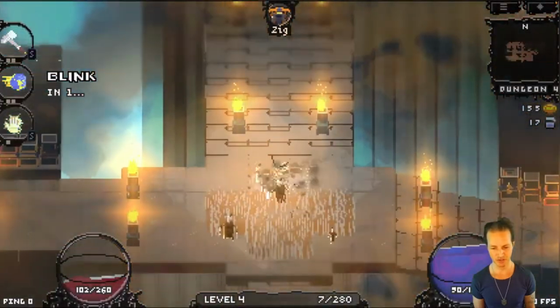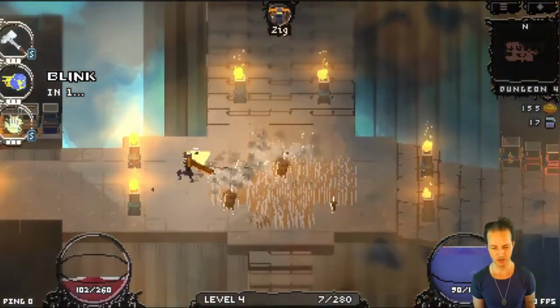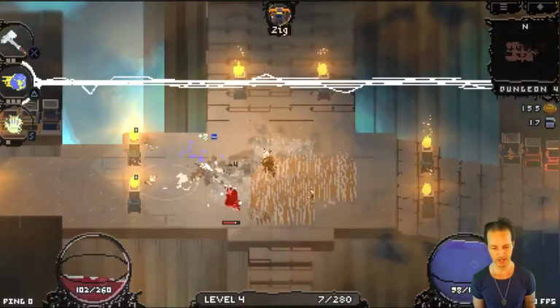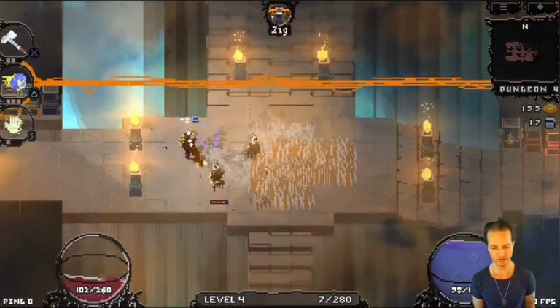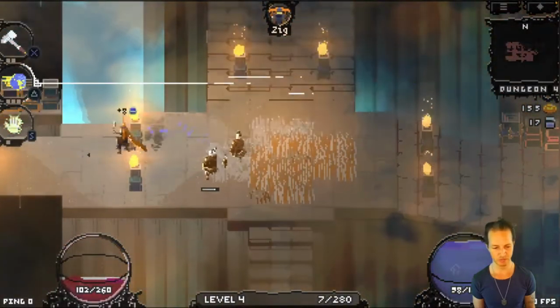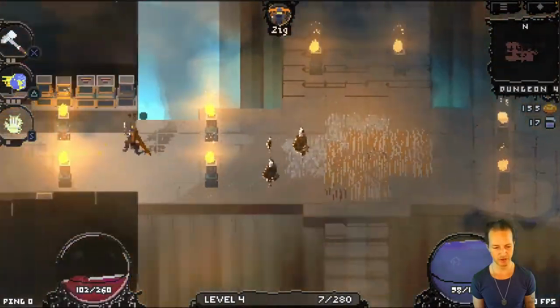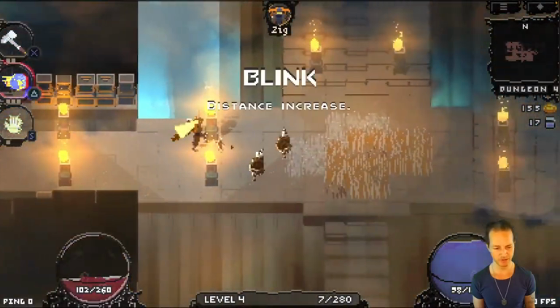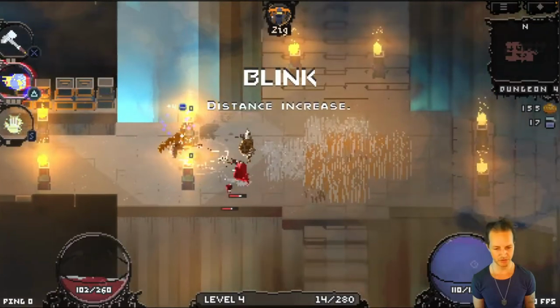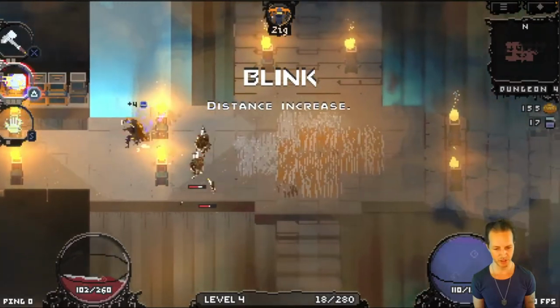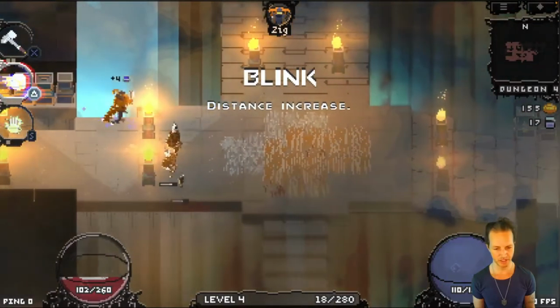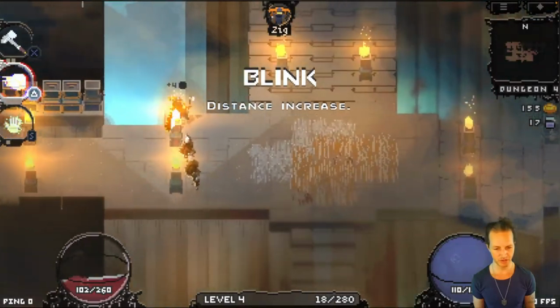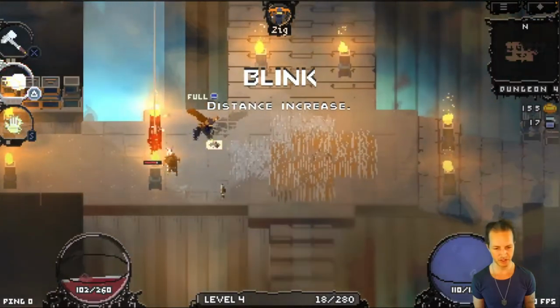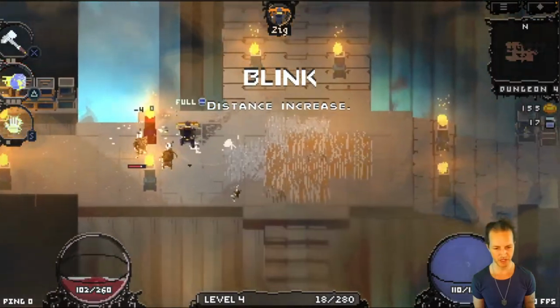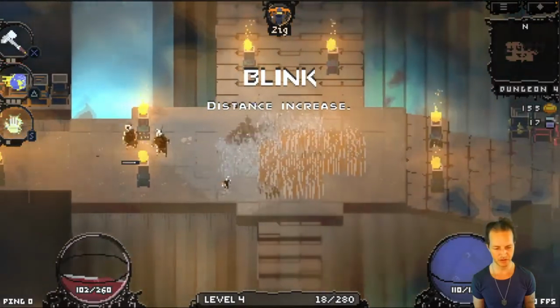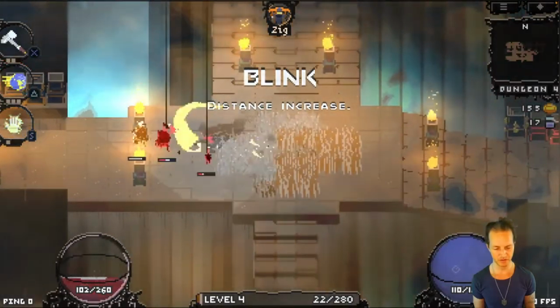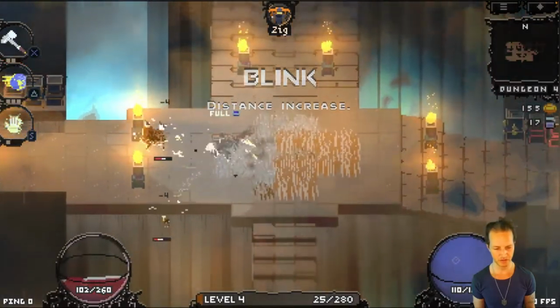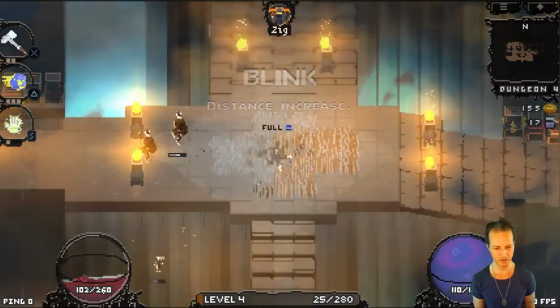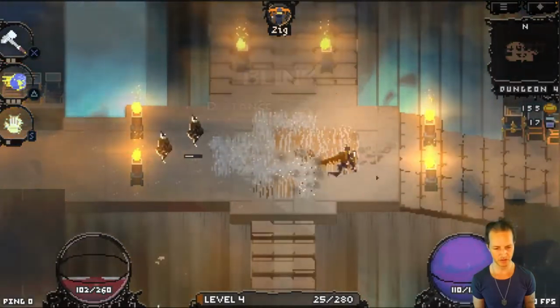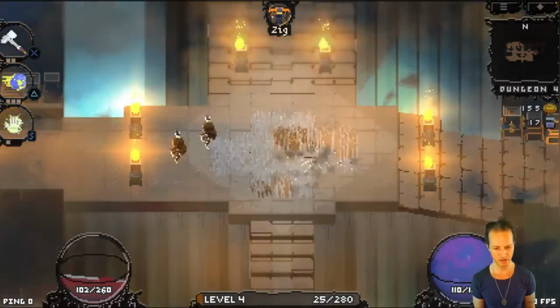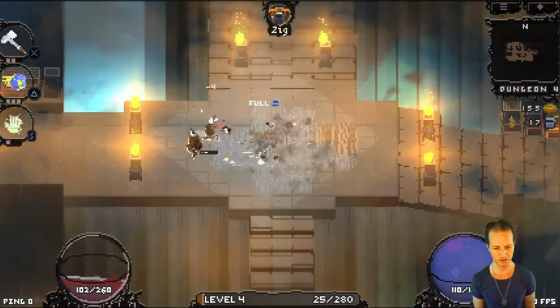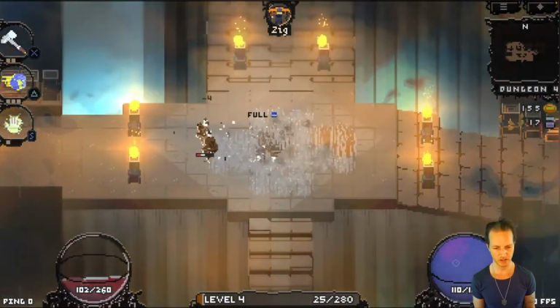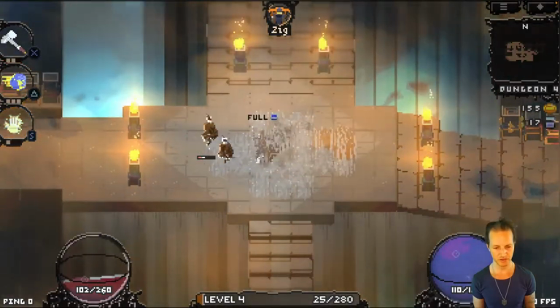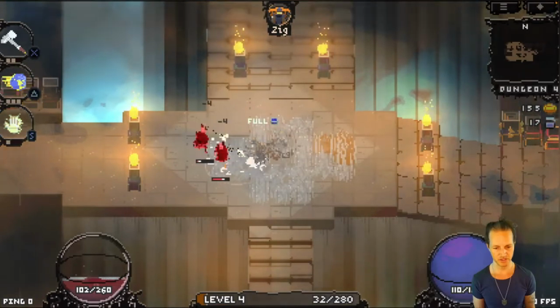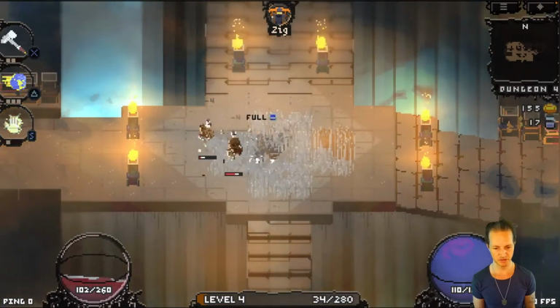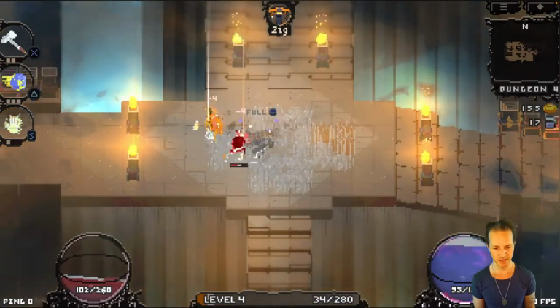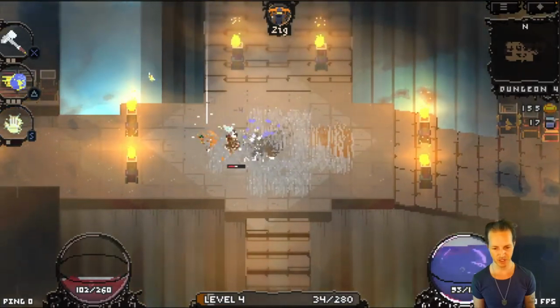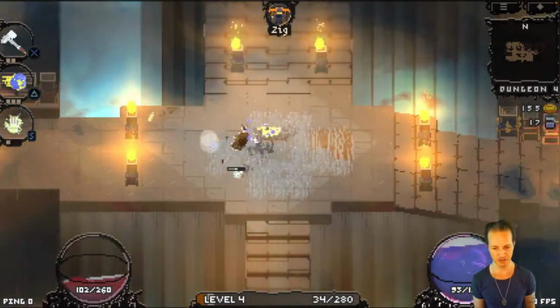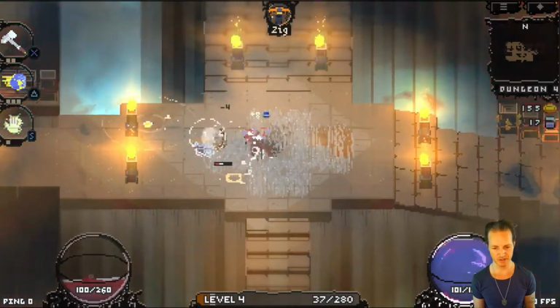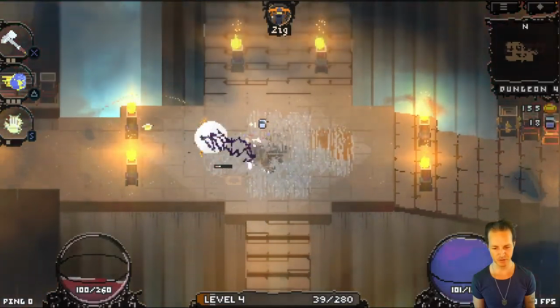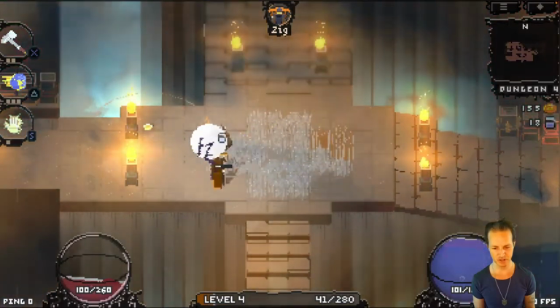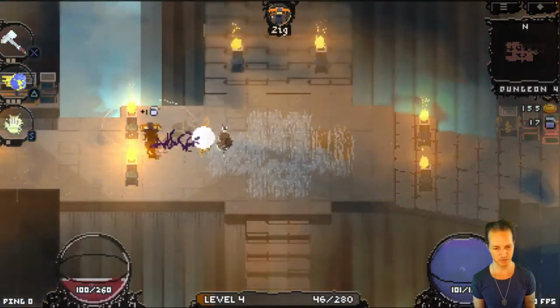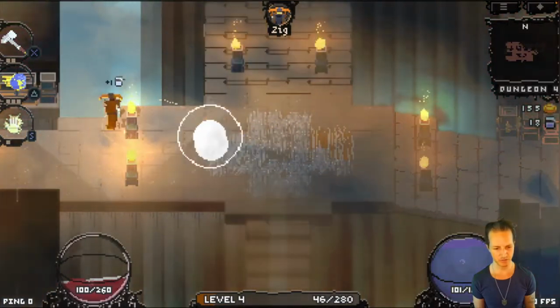Health is paramount to your run. If you lose too much health, you die and you go back to the ship and start over — new run.